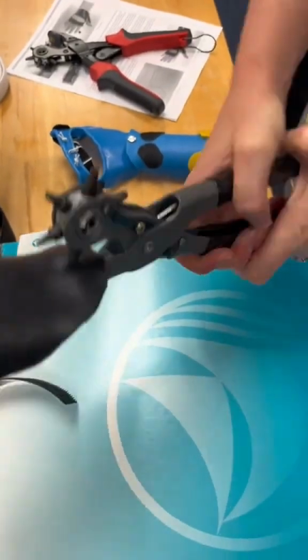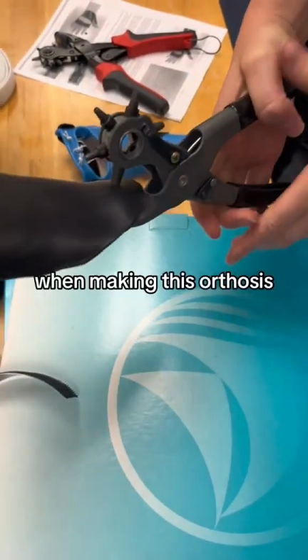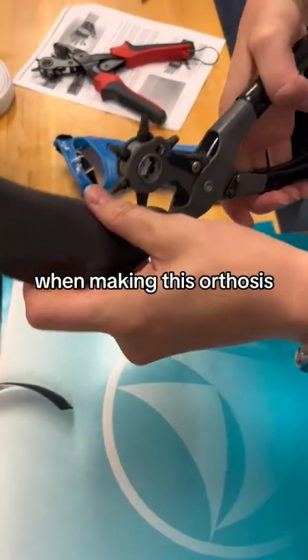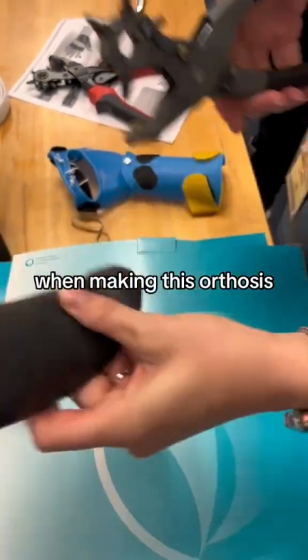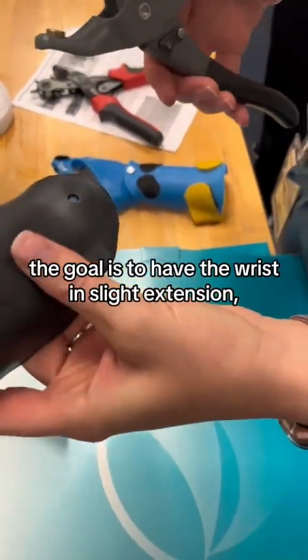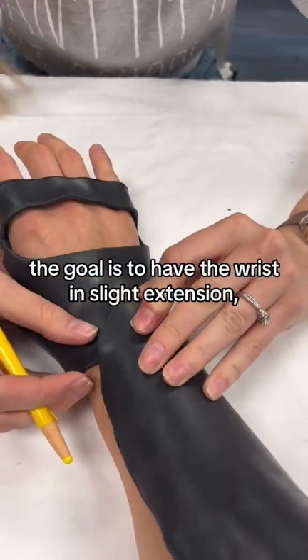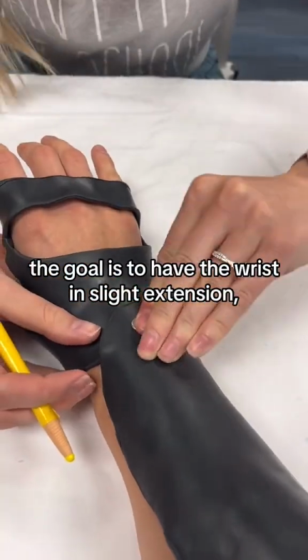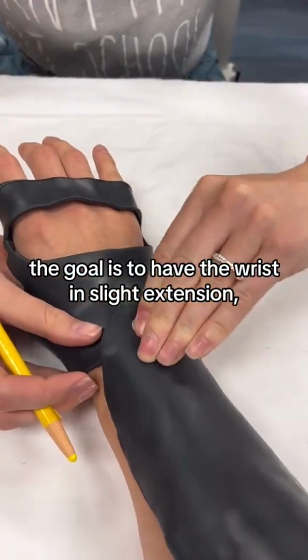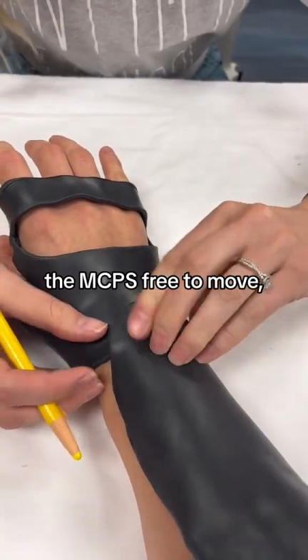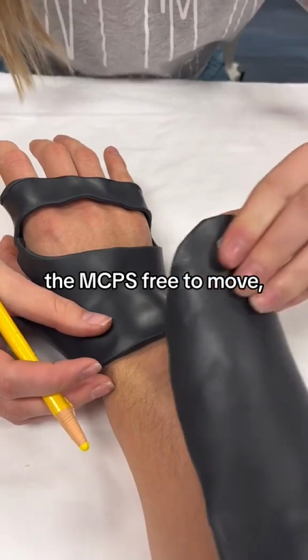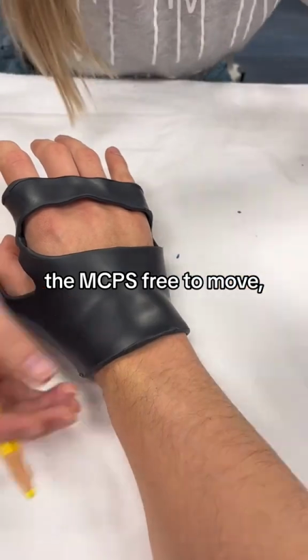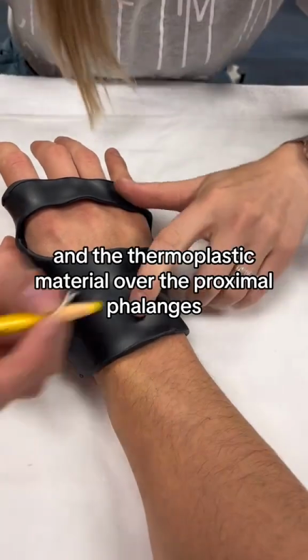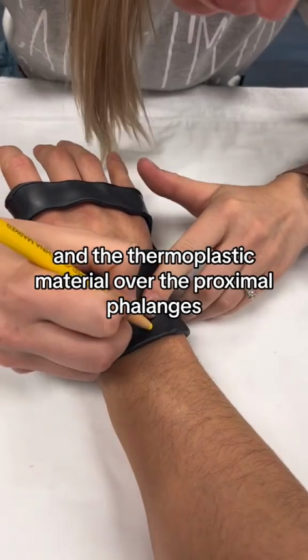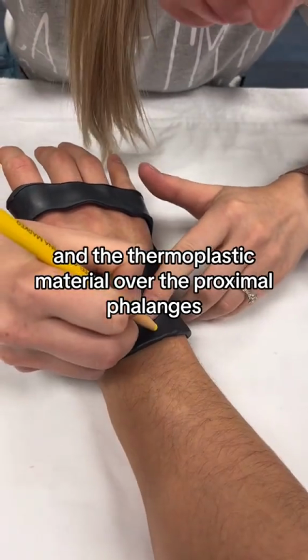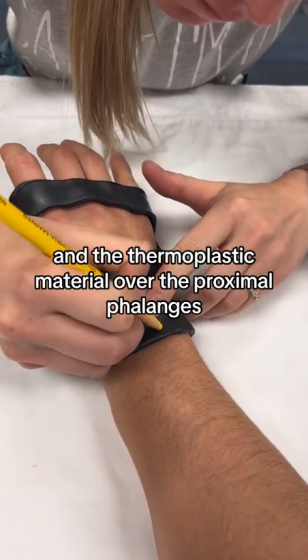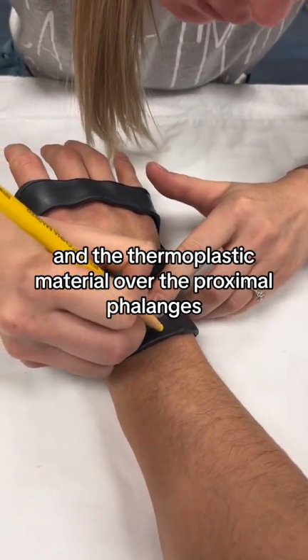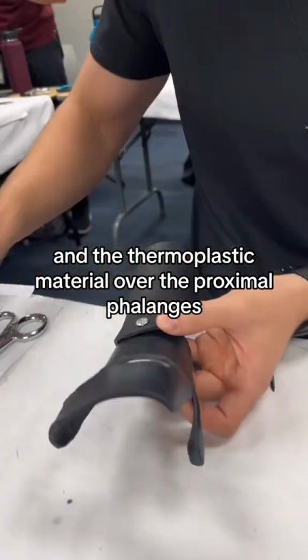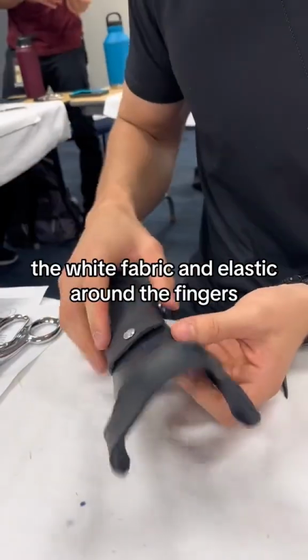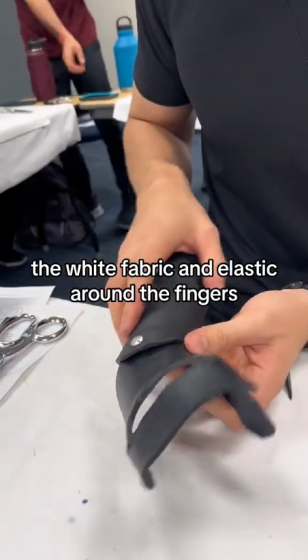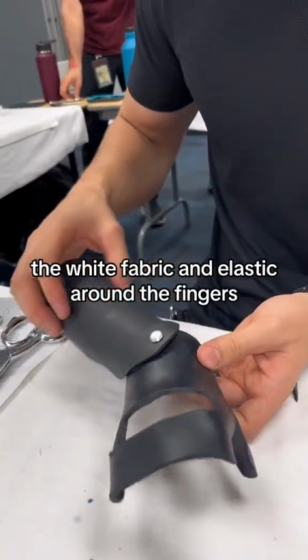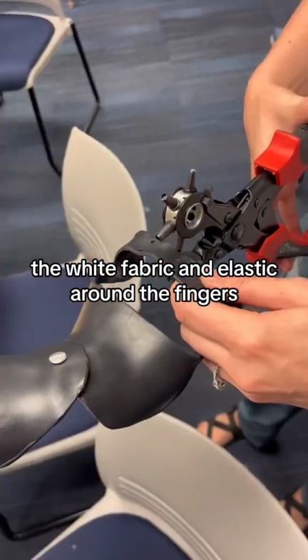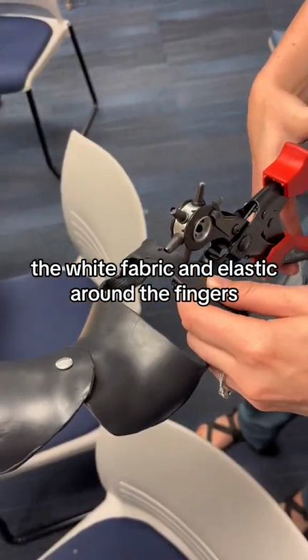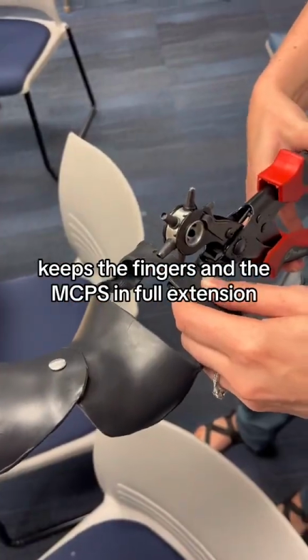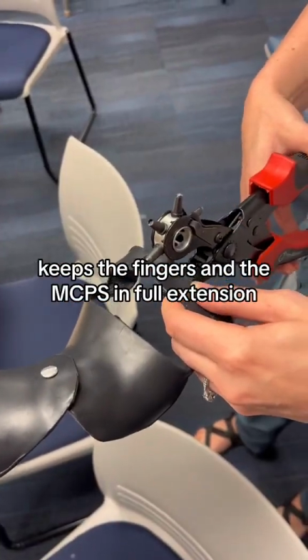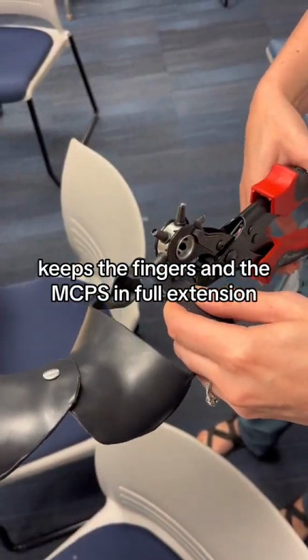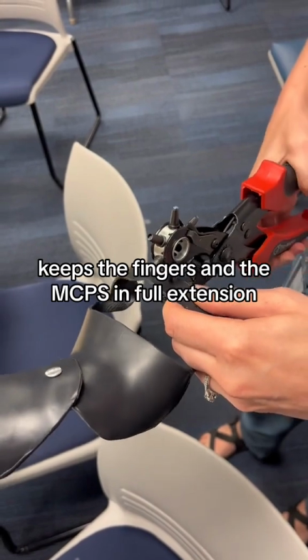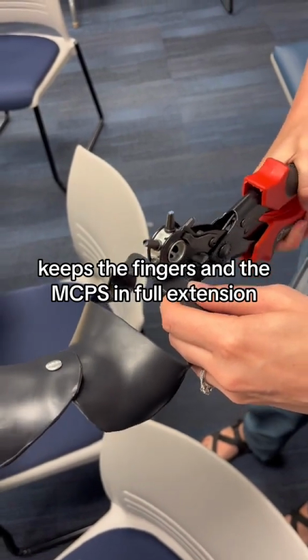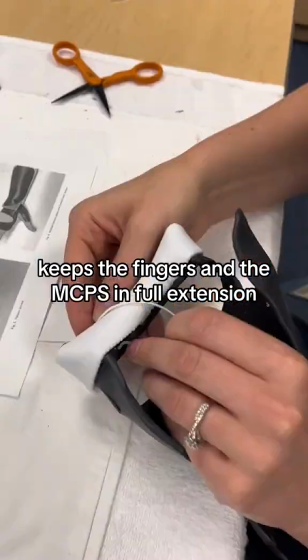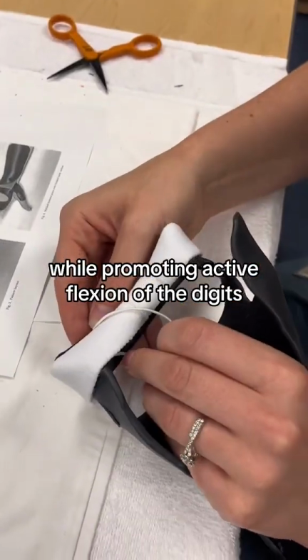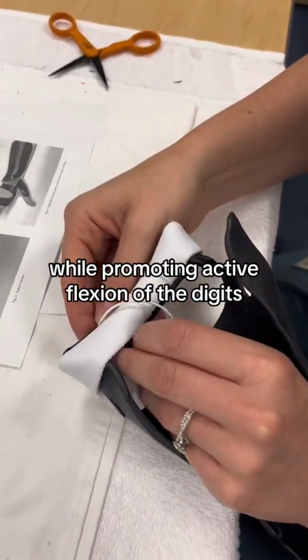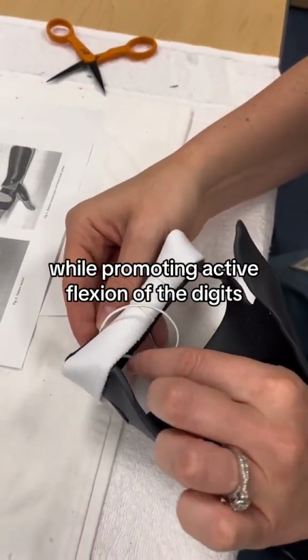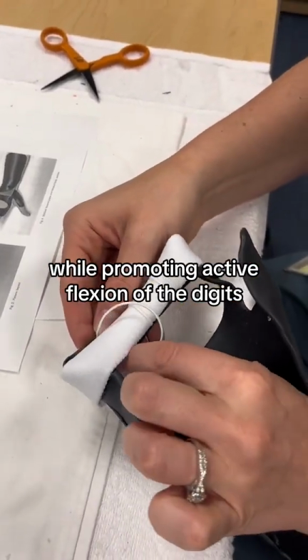When making this orthosis, the goal is to have the wrist in slight extension, the MCPs free to move, and the thermoplastic material over the proximal phalanges. The white fabric and elastic around the fingers keeps the fingers and MCPs in full extension while promoting active flexion of the digits.